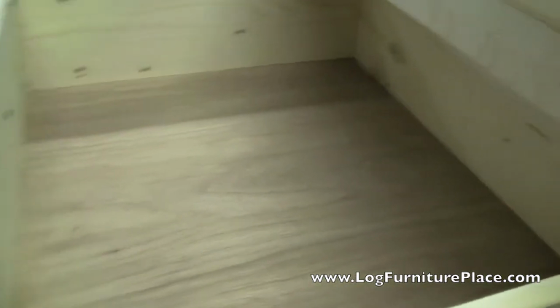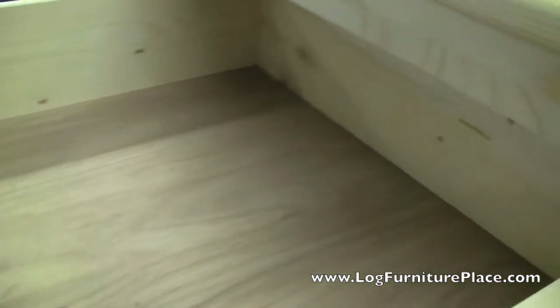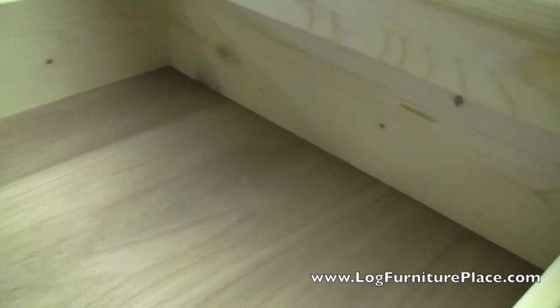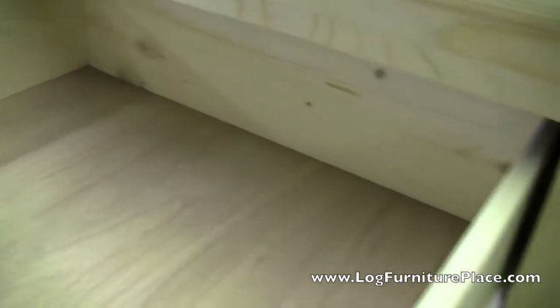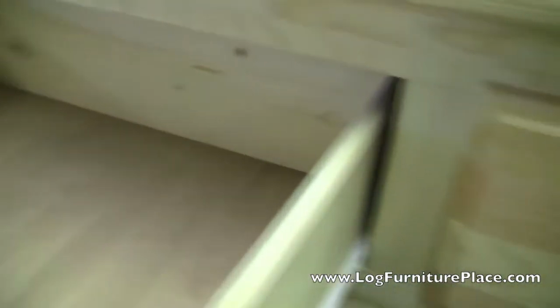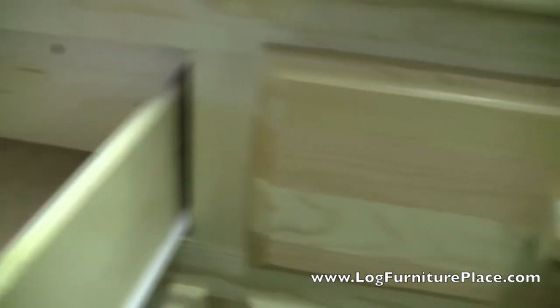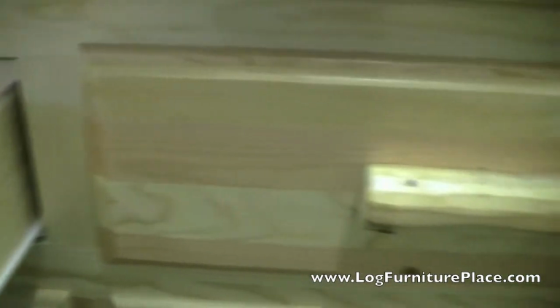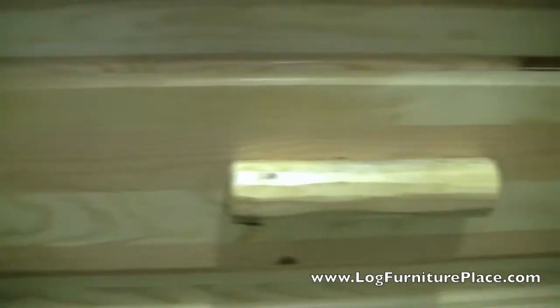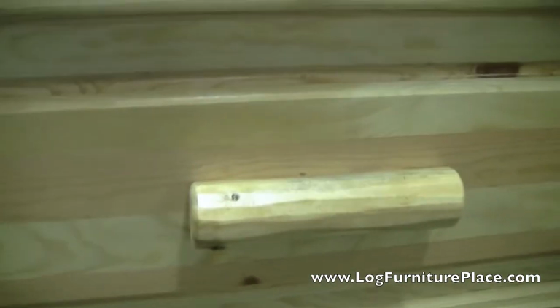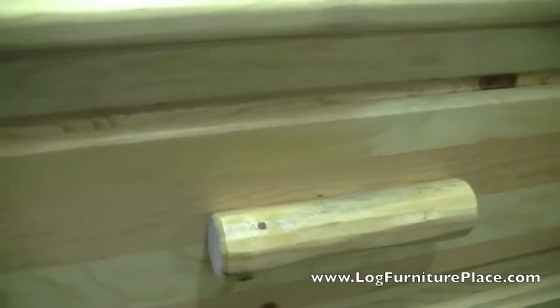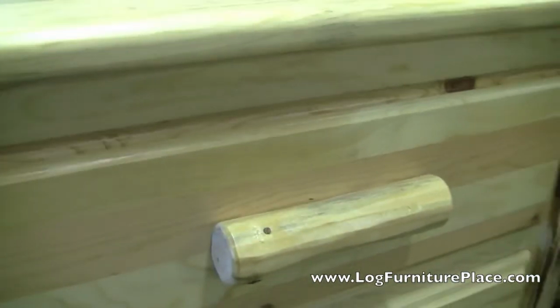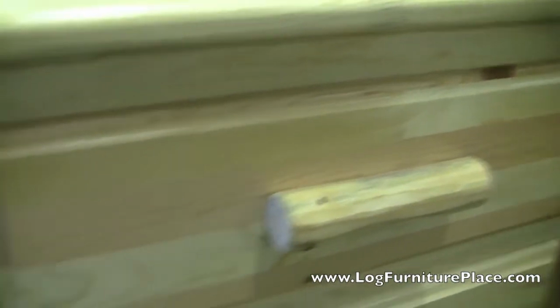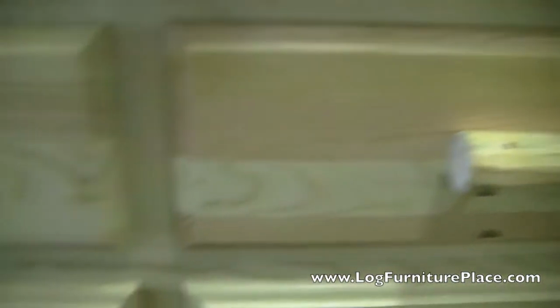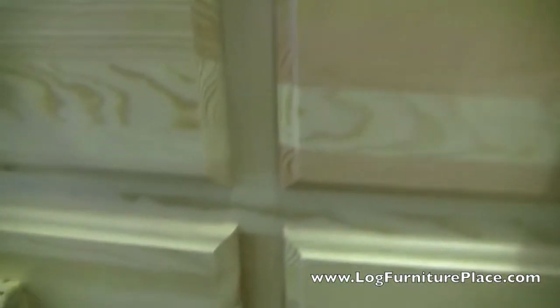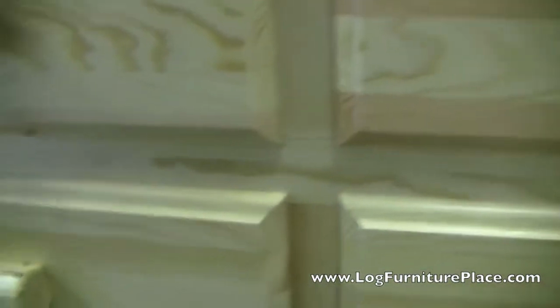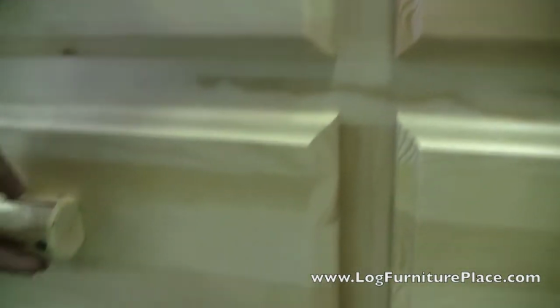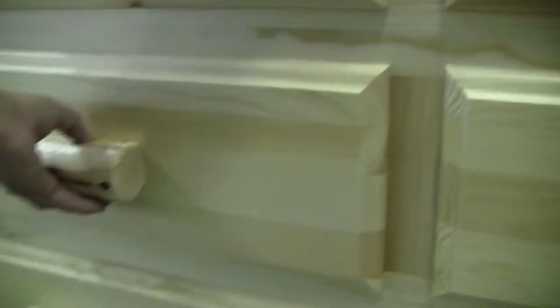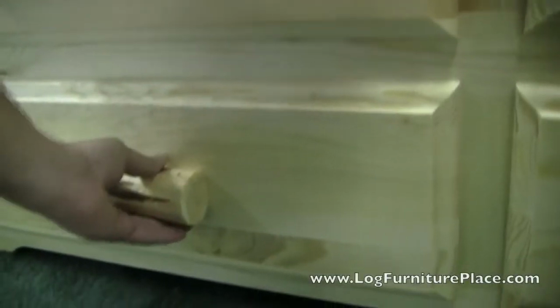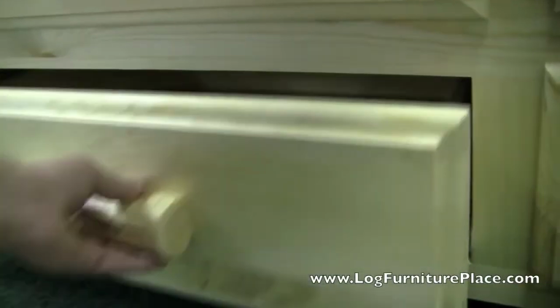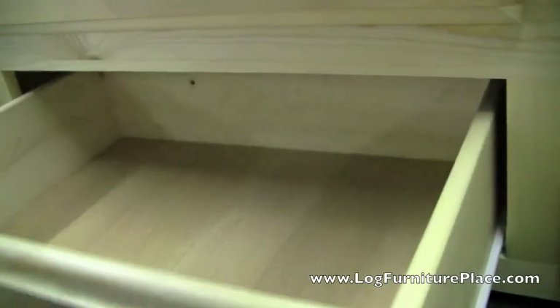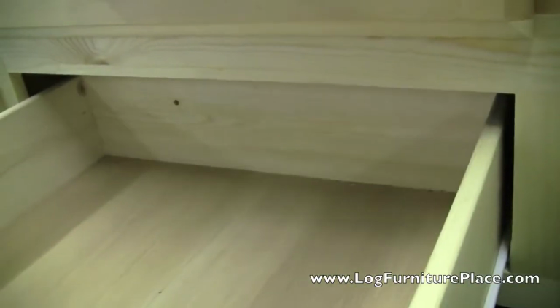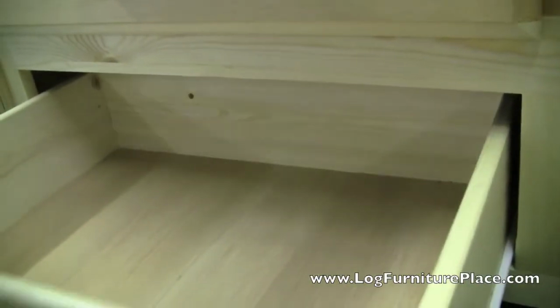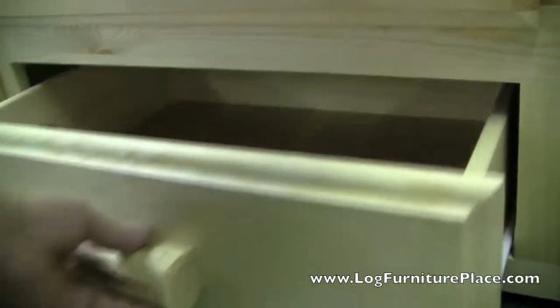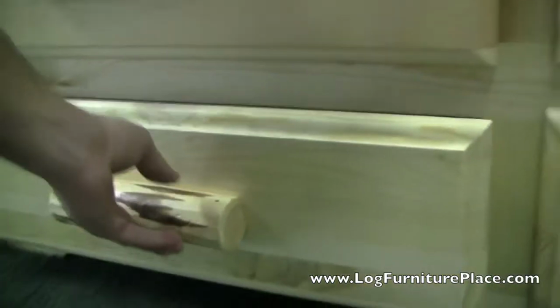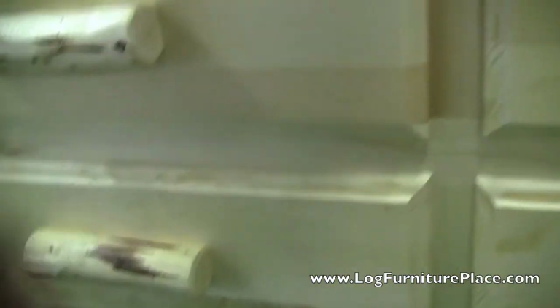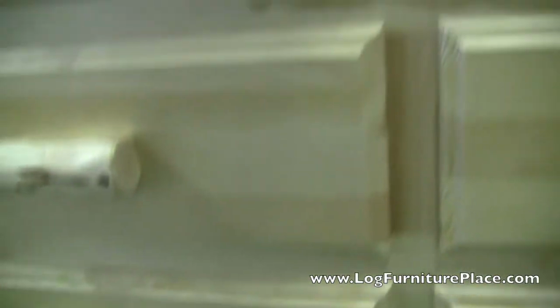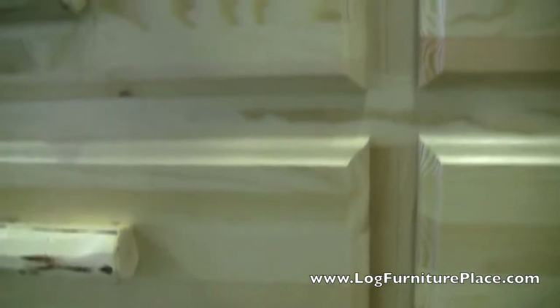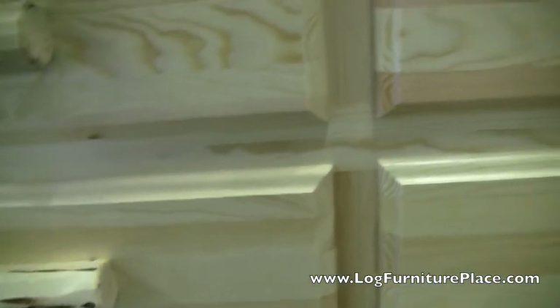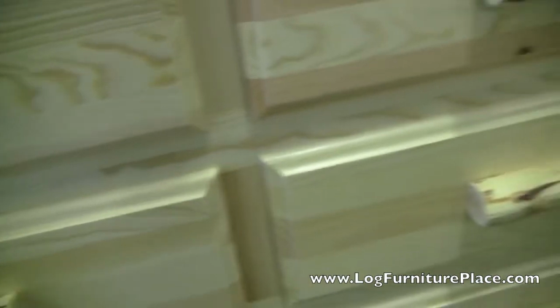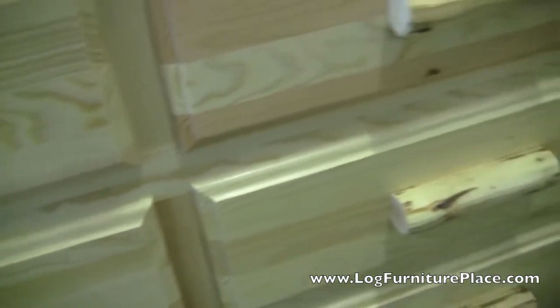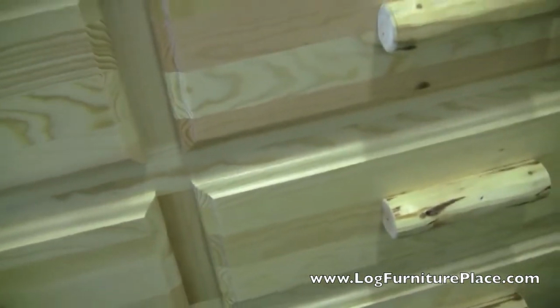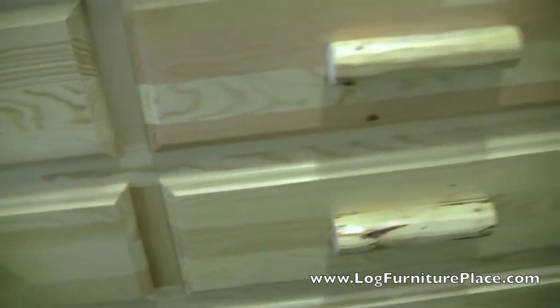You'll have plenty of storage for any bedroom in your chalet, mountain home, or in your home or cottage. The Montana line is a nice log furniture line and comes complete with a 20-year warranty.